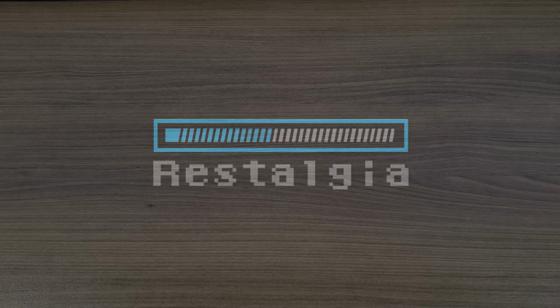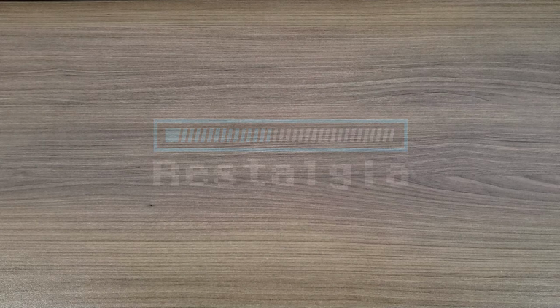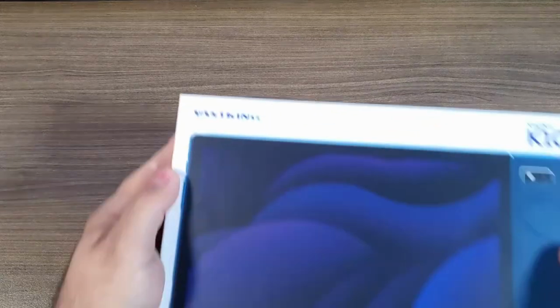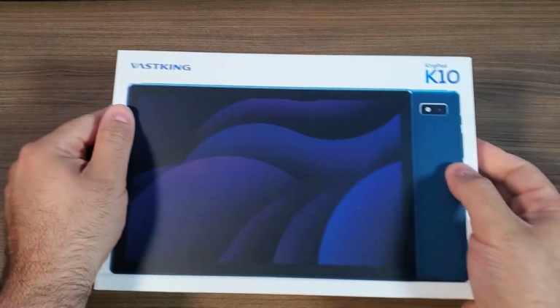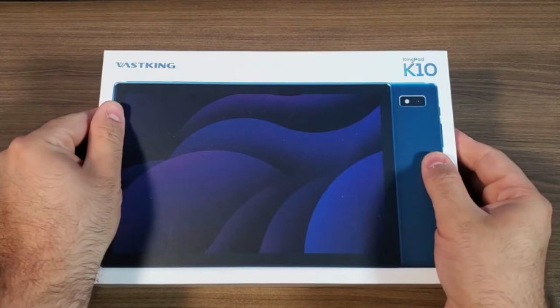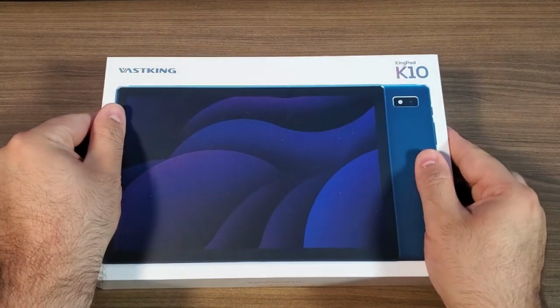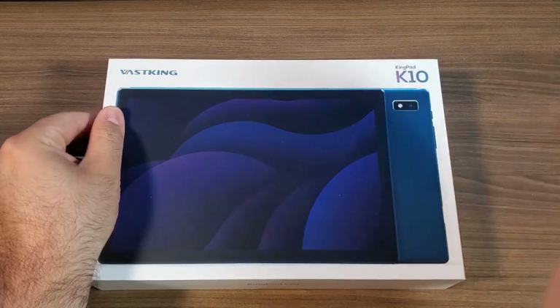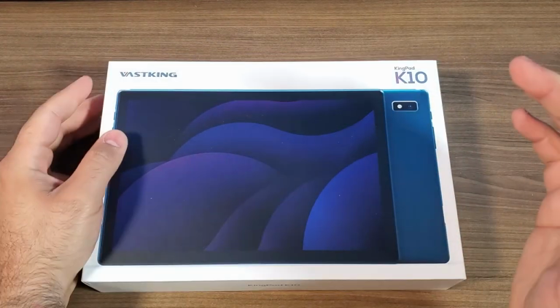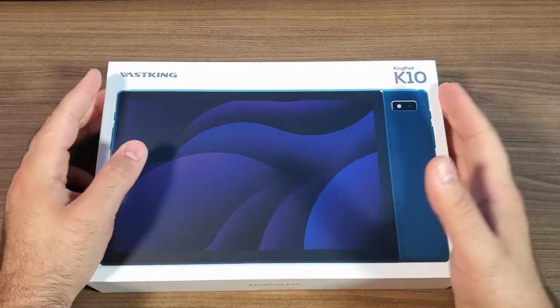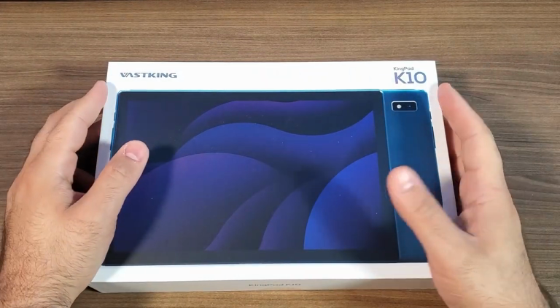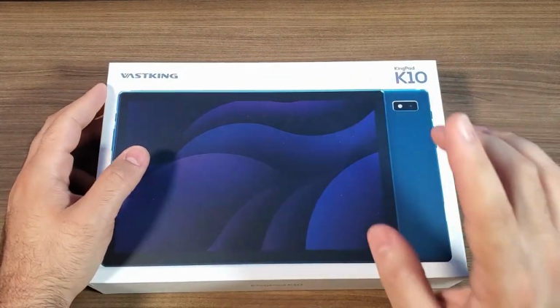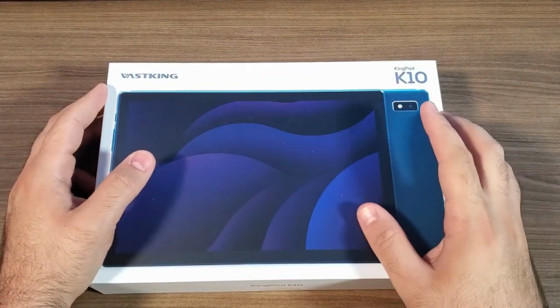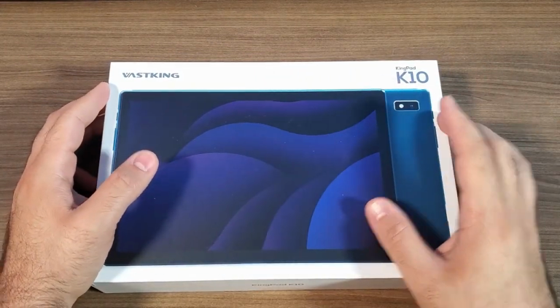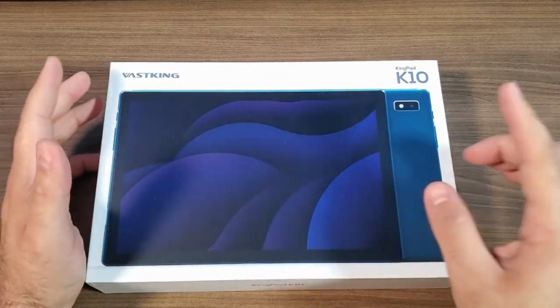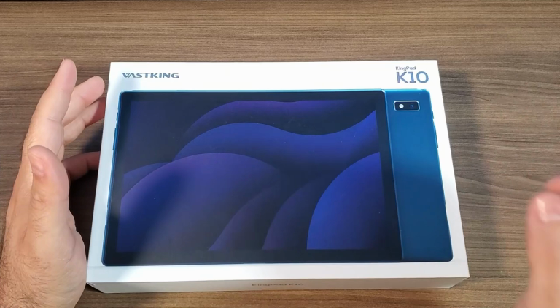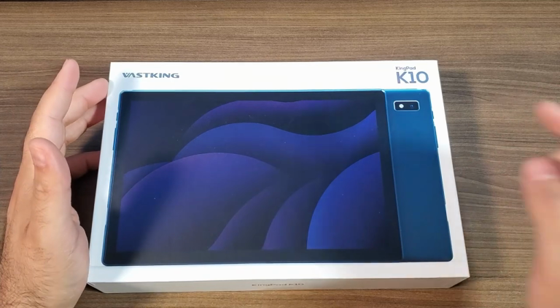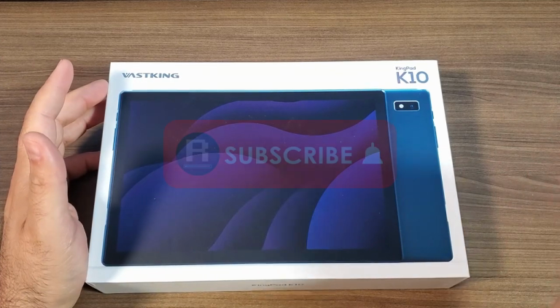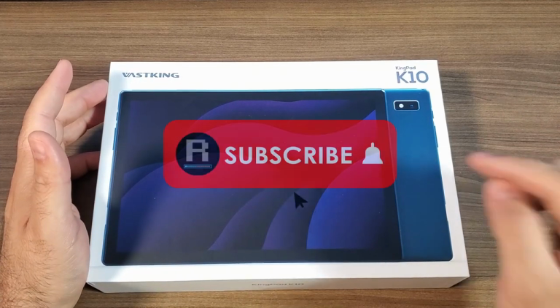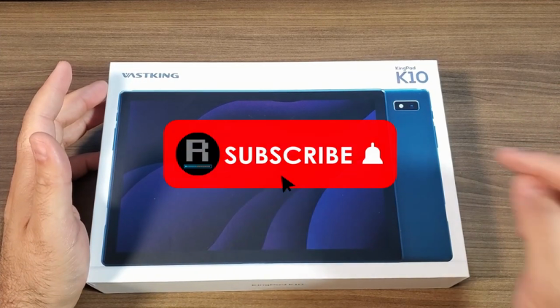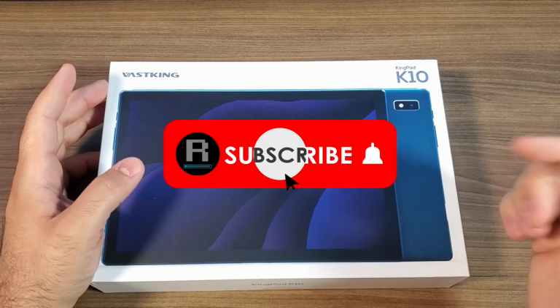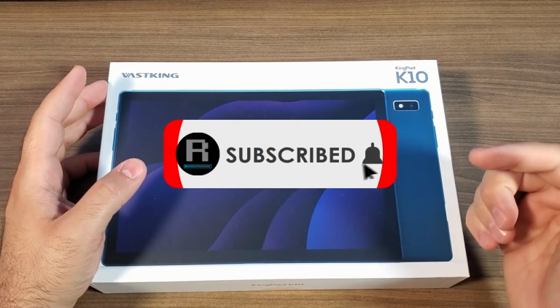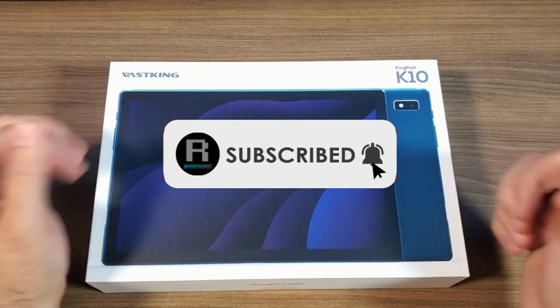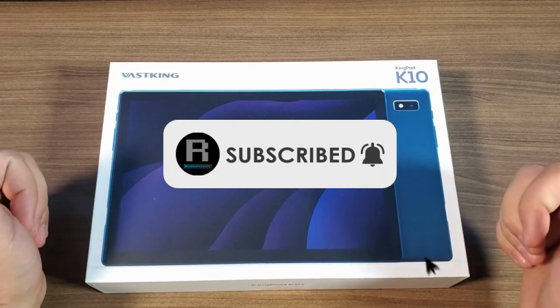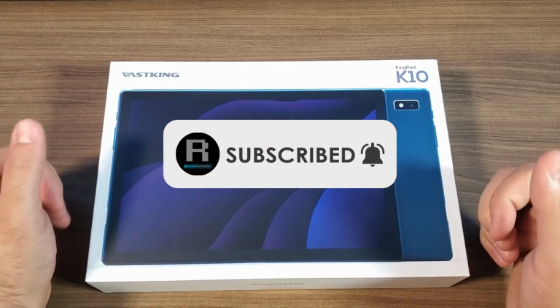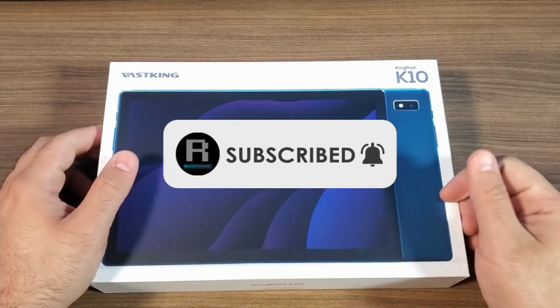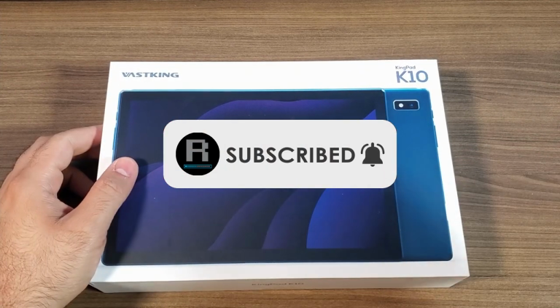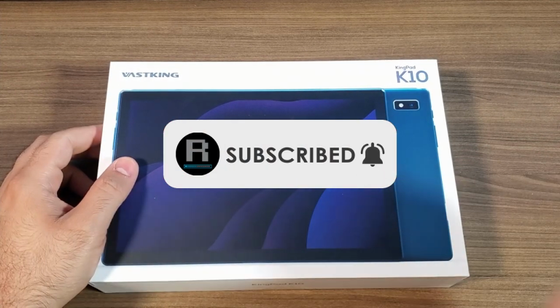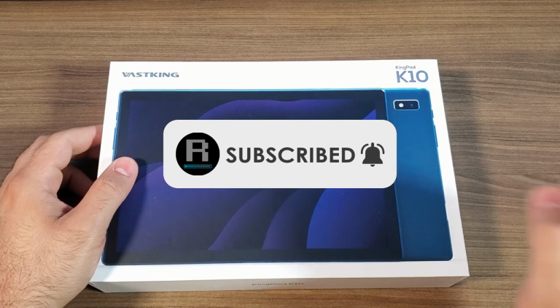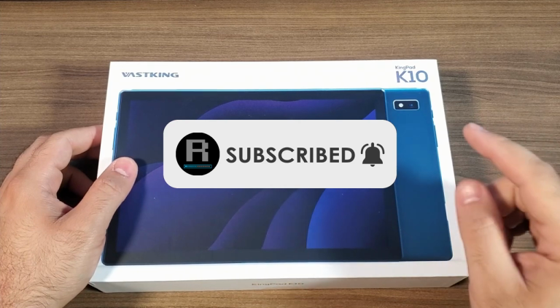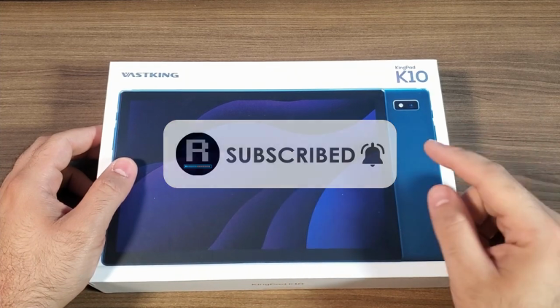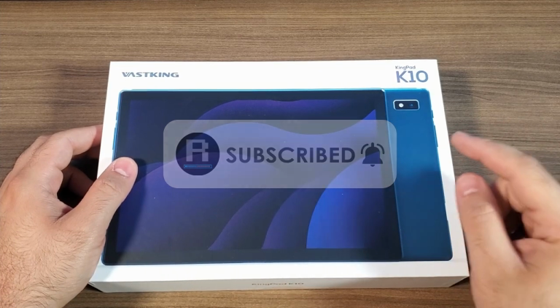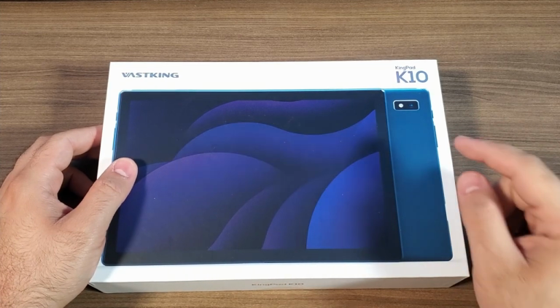What is going on, guys? Welcome back to the channel. If this is your first time here, please consider going down below the video, subscribing, and hitting that thumbs up button. It really does help out the channel quite a bit.